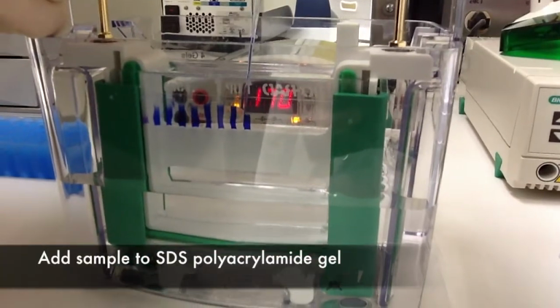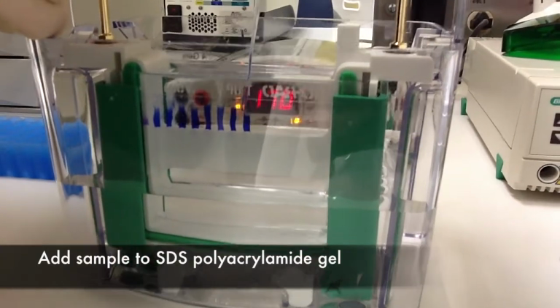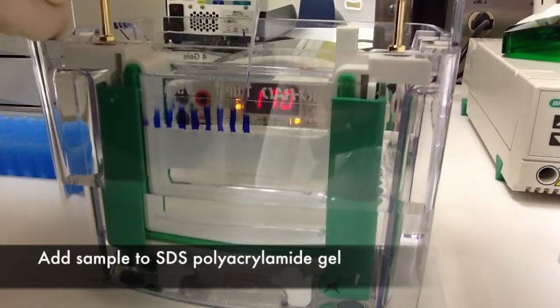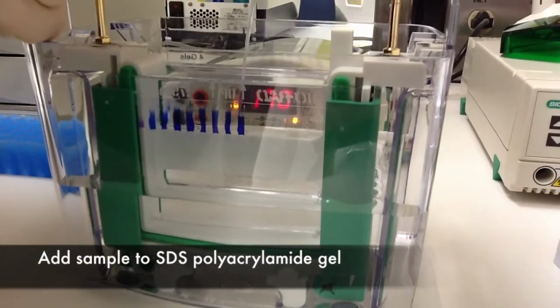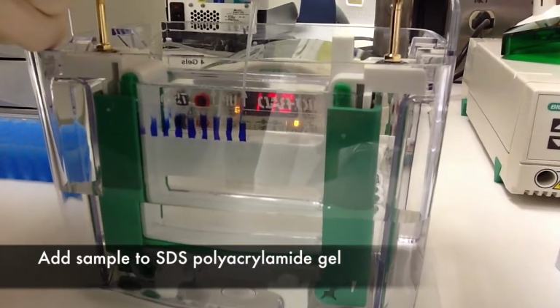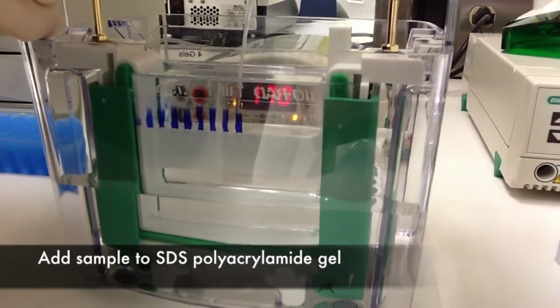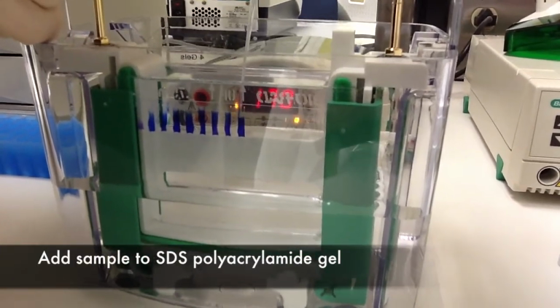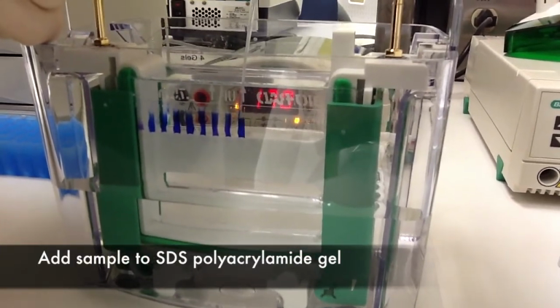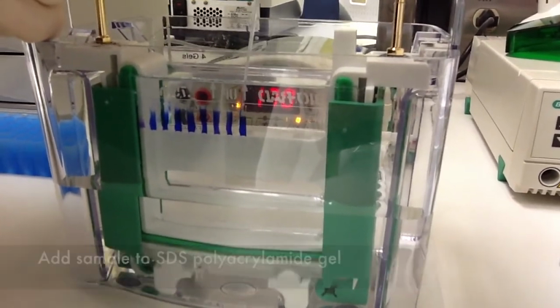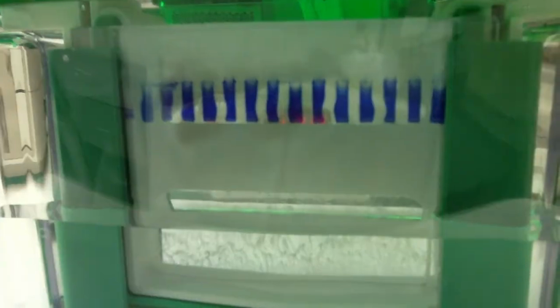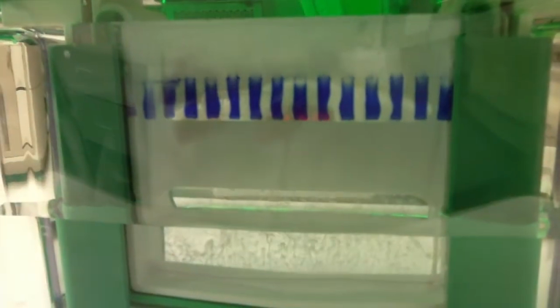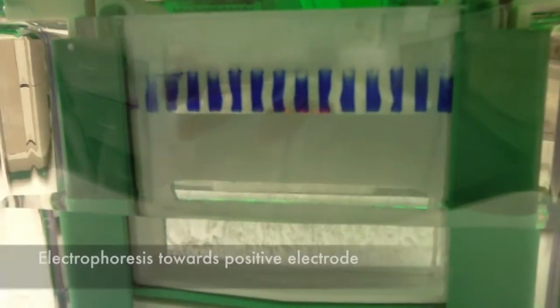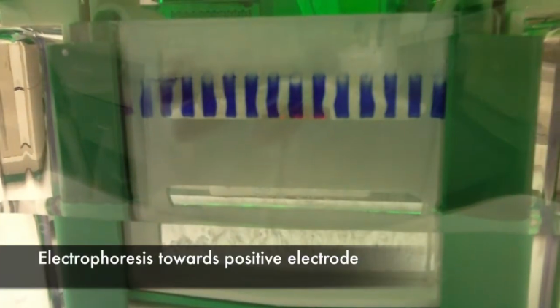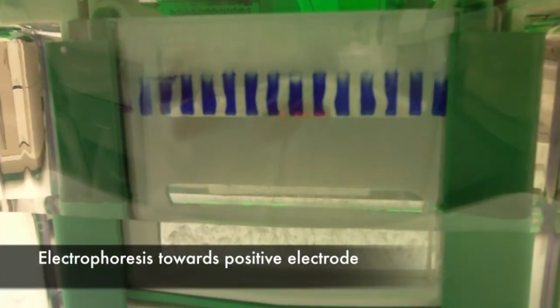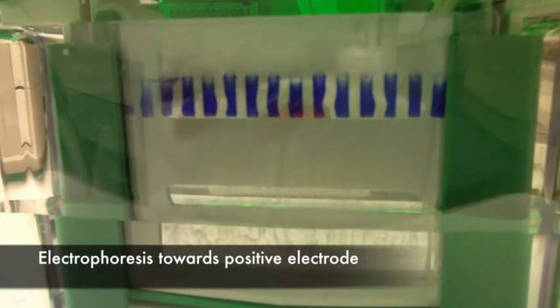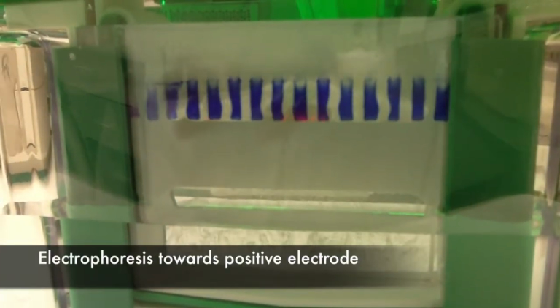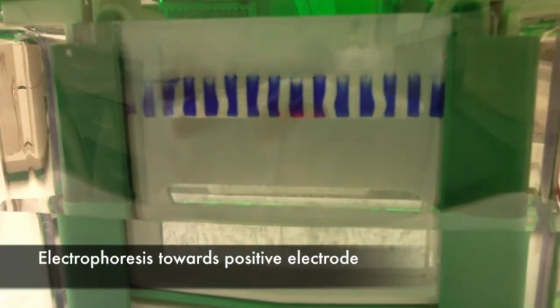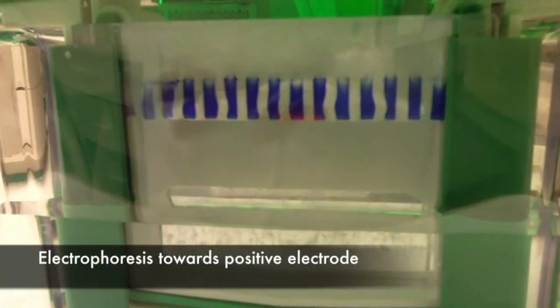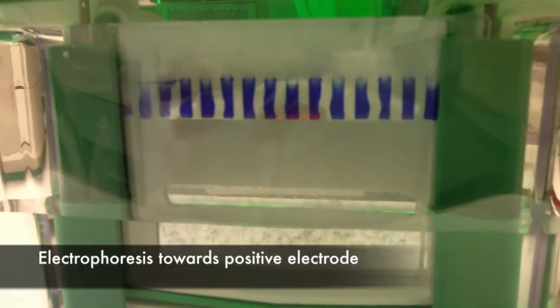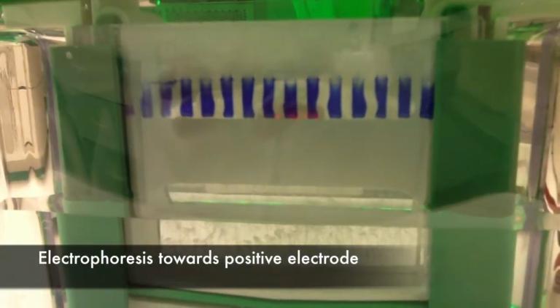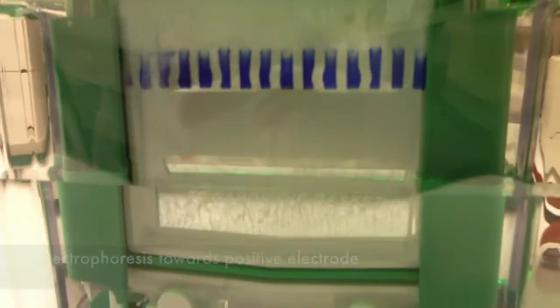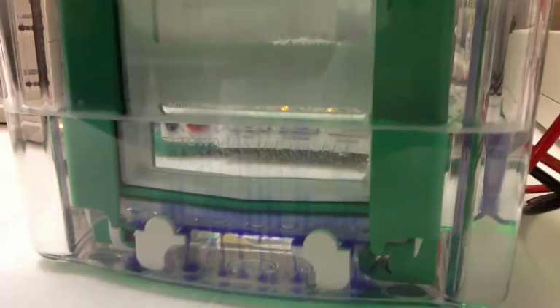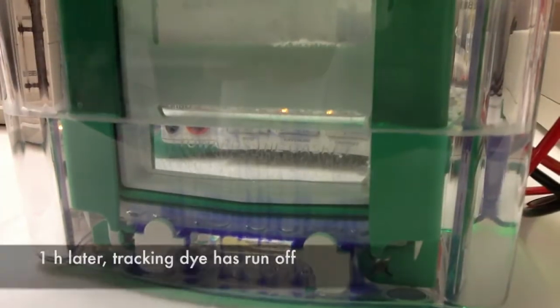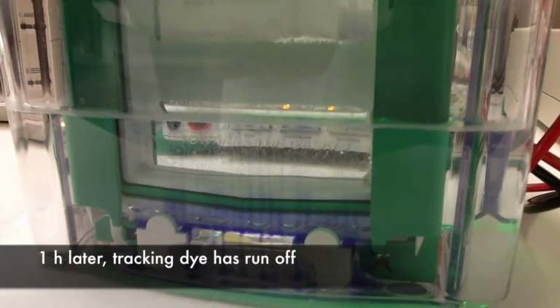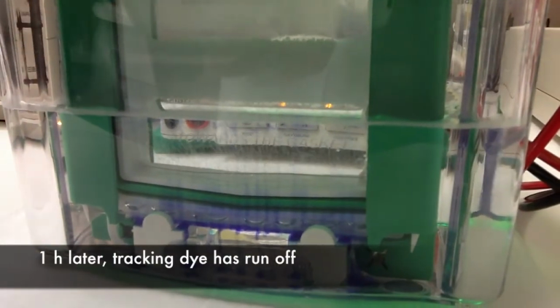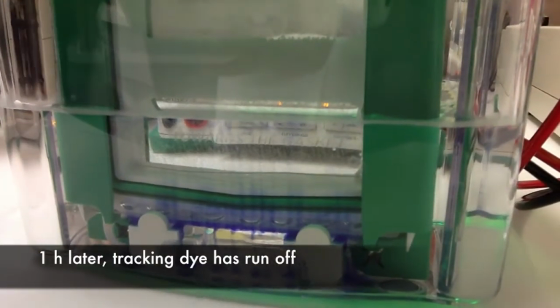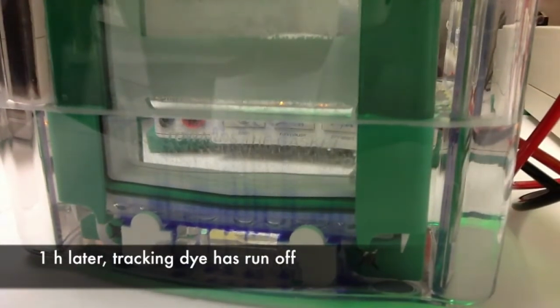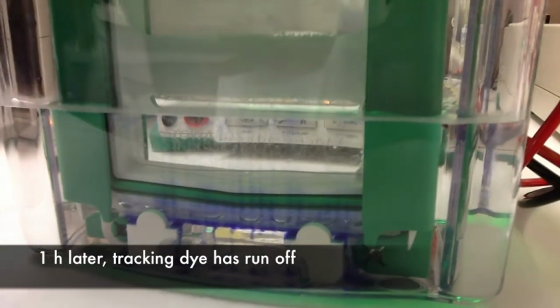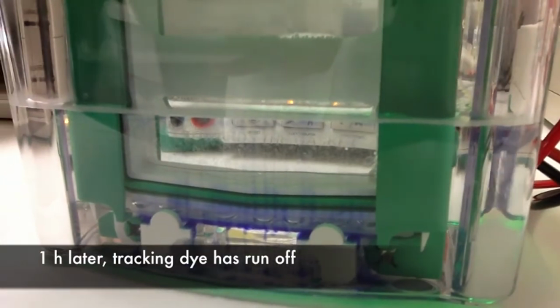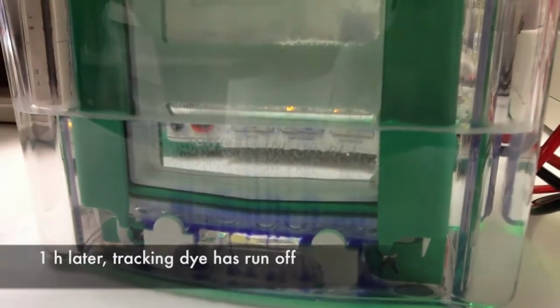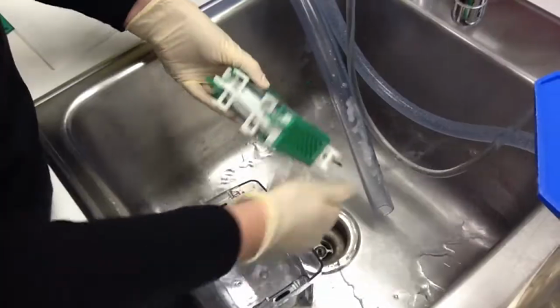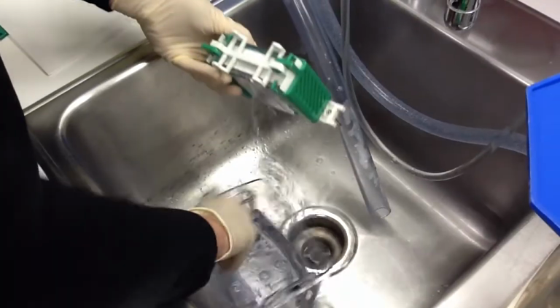We're going to add that to a polyacrylamide gel, and we'll run it towards the positive electrode because the SDS coats it in negative charge. An hour later, the tracking dye has run off.